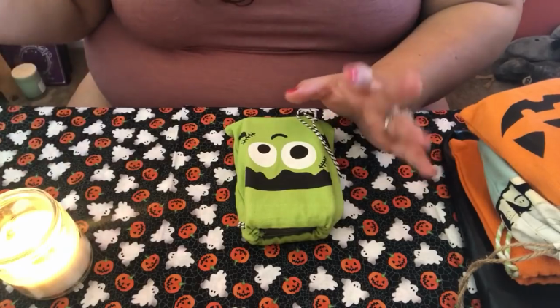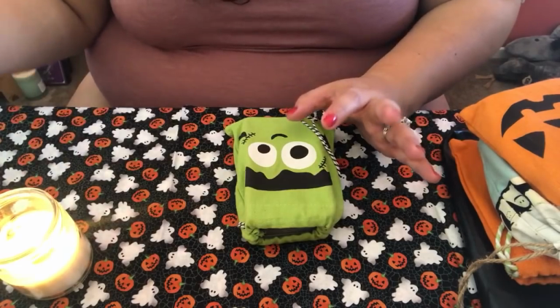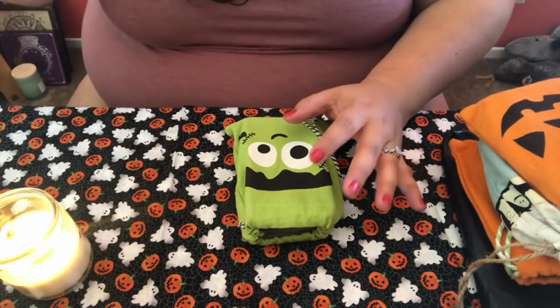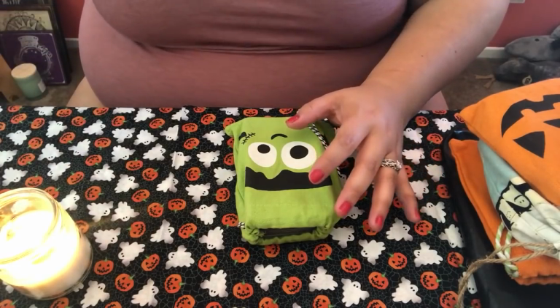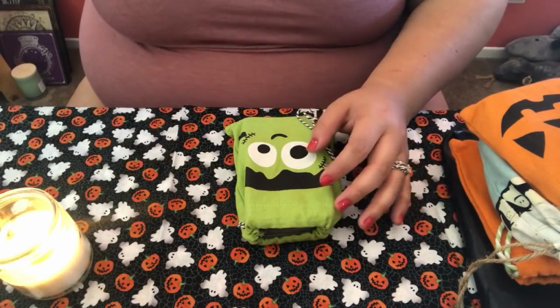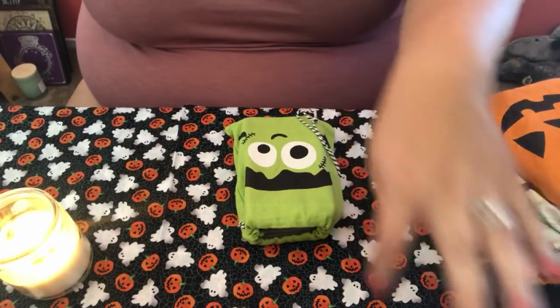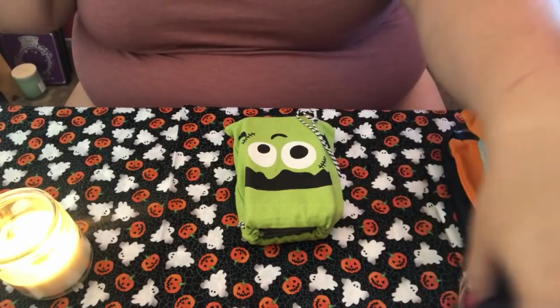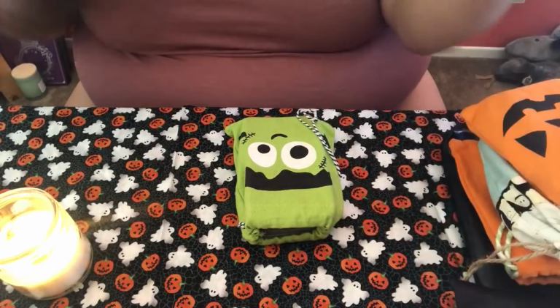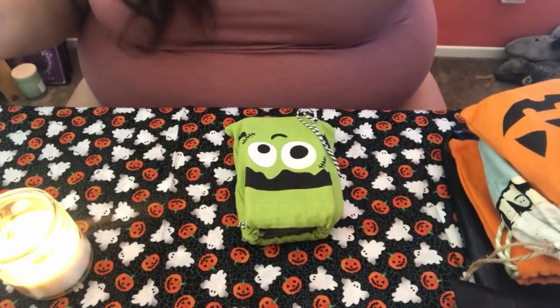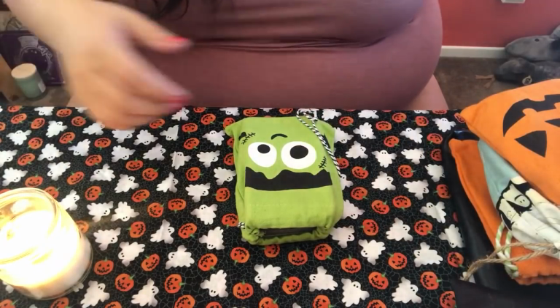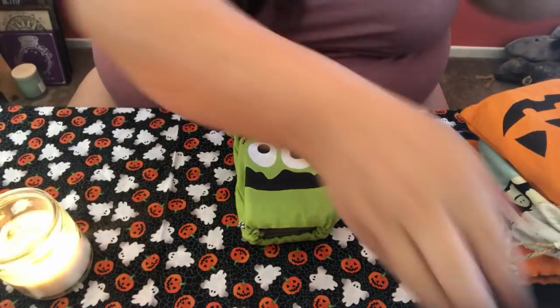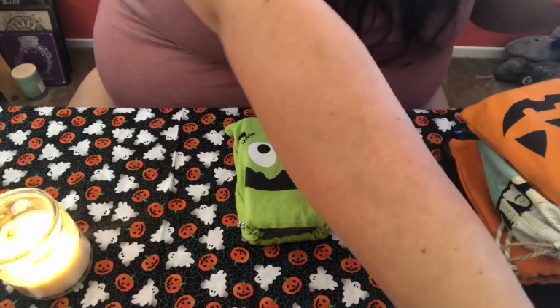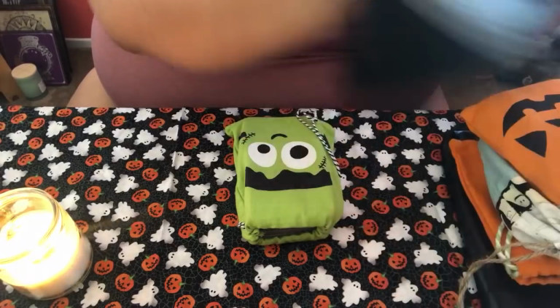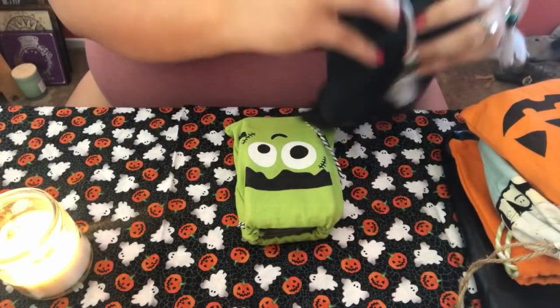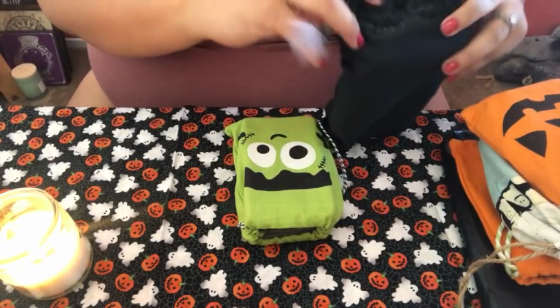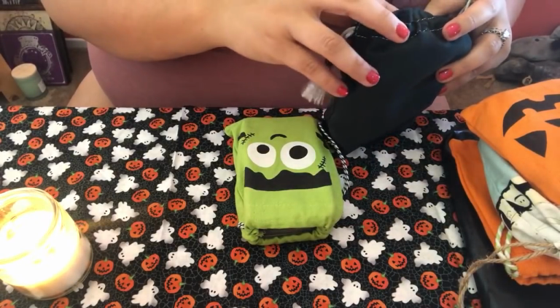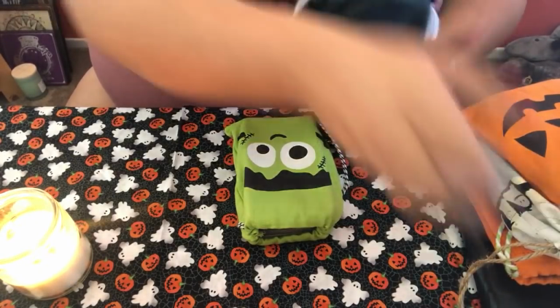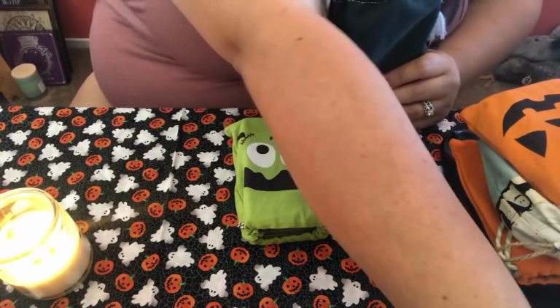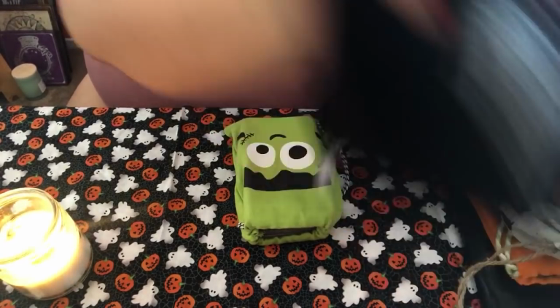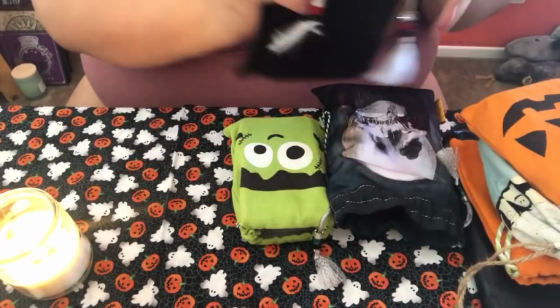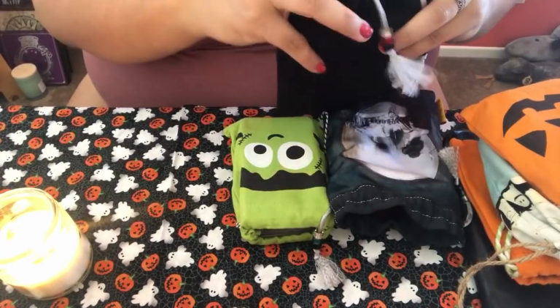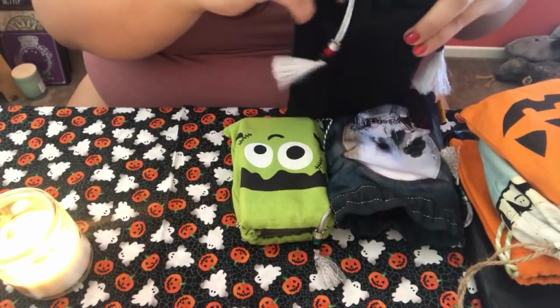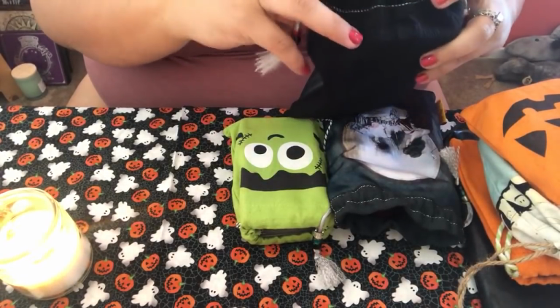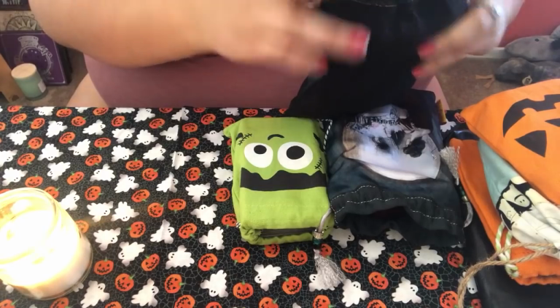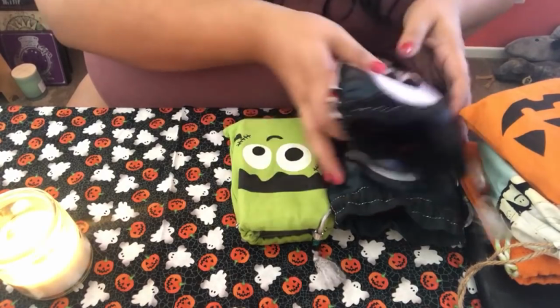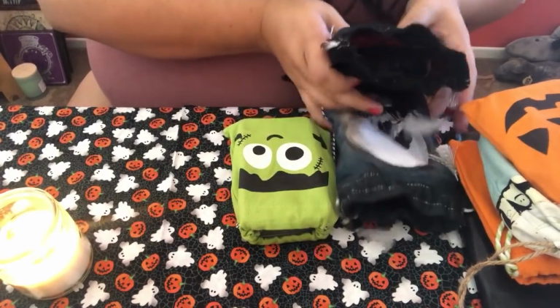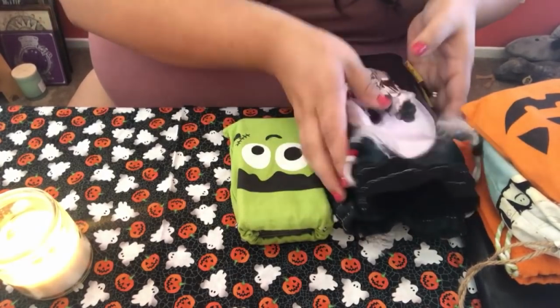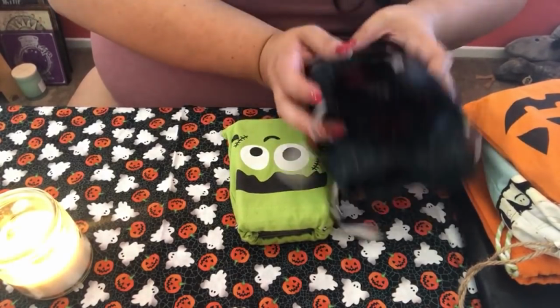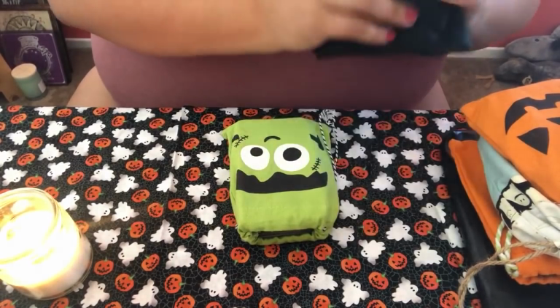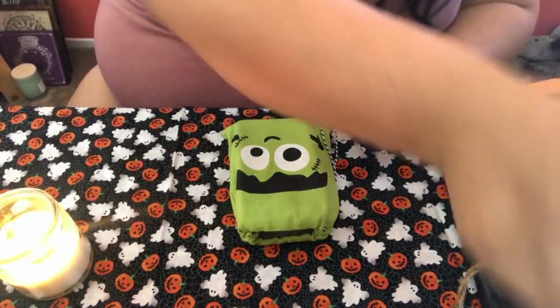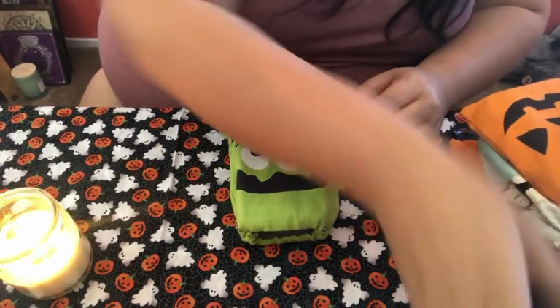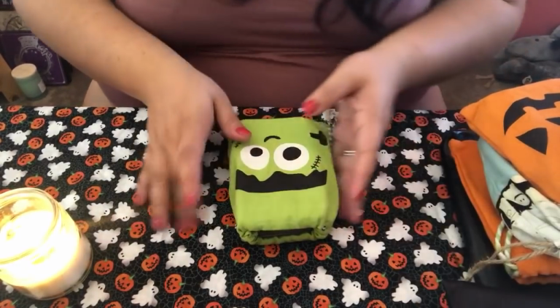So those are all of my Oracle decks. Let's dive into the tarot cards.